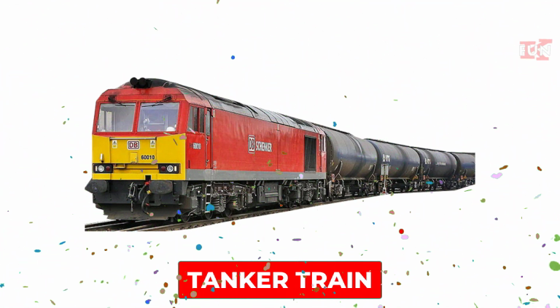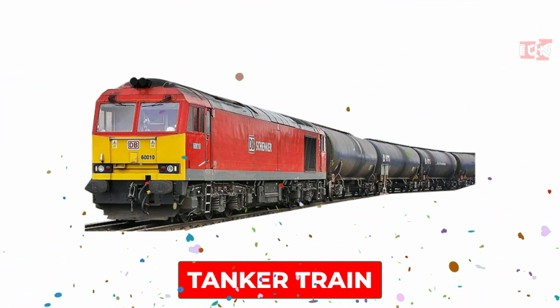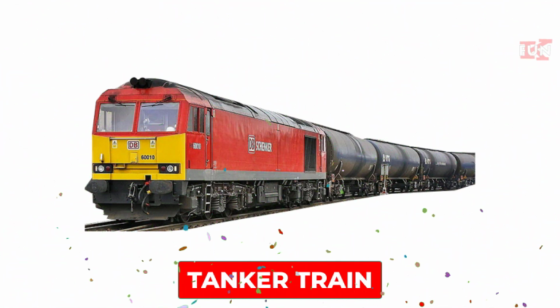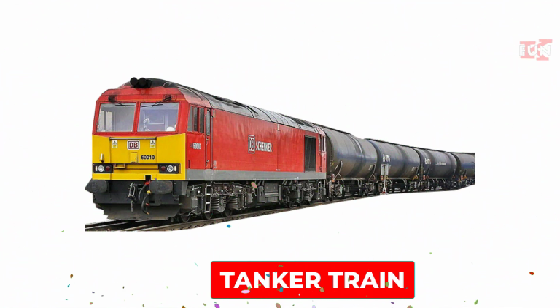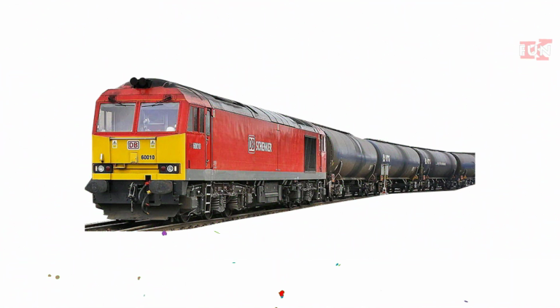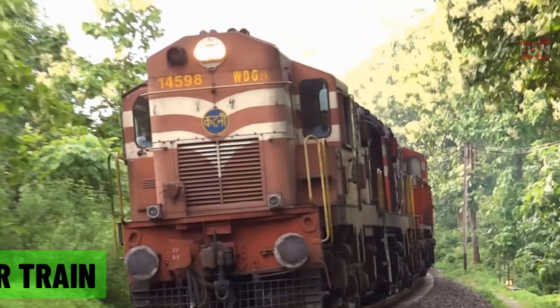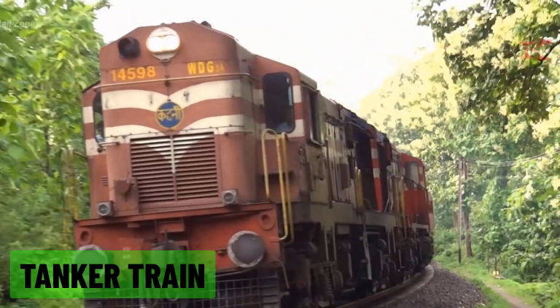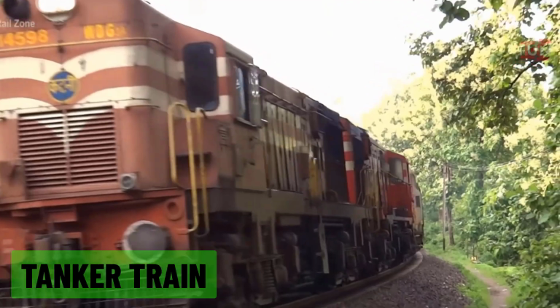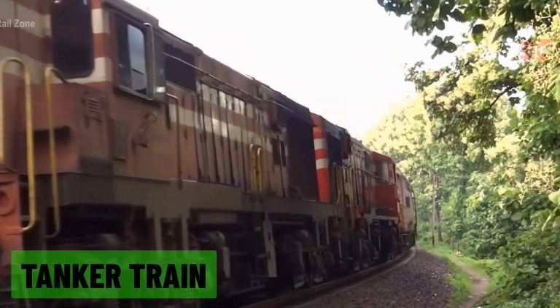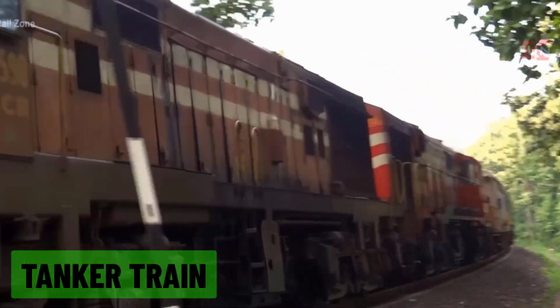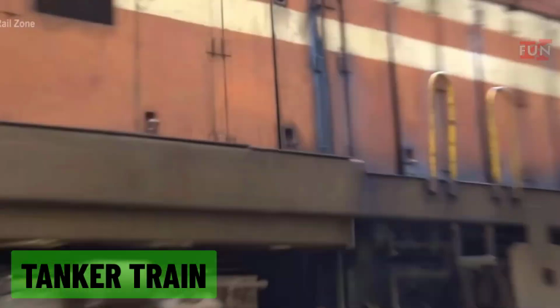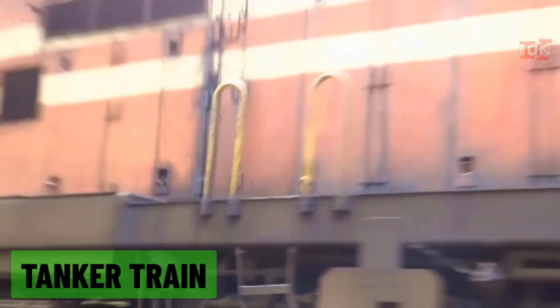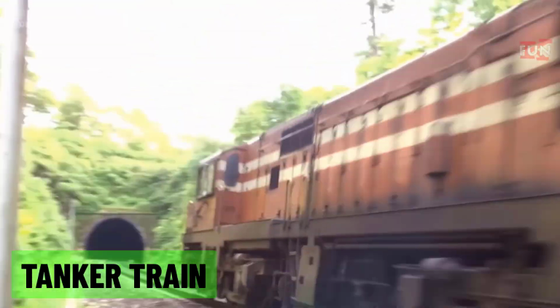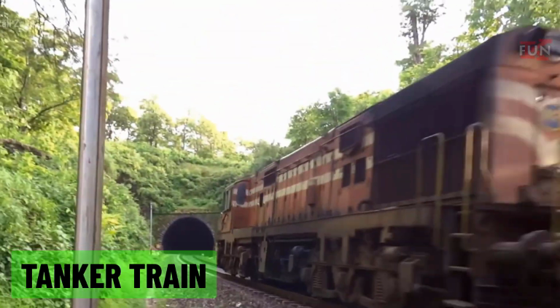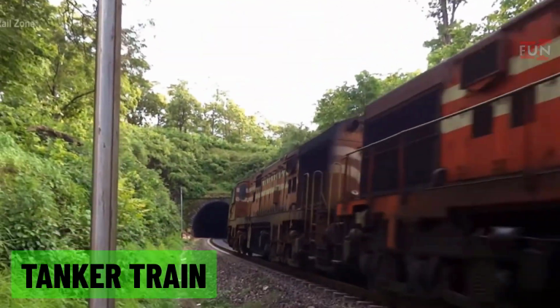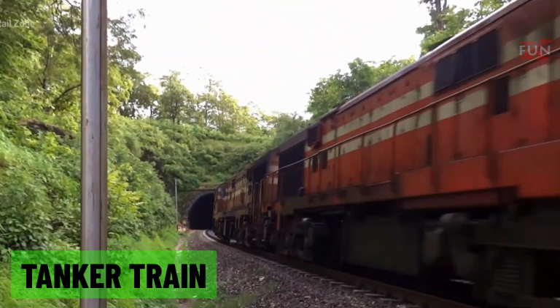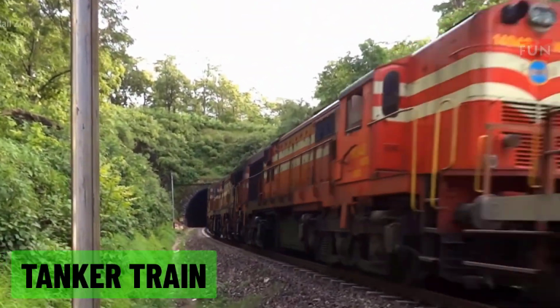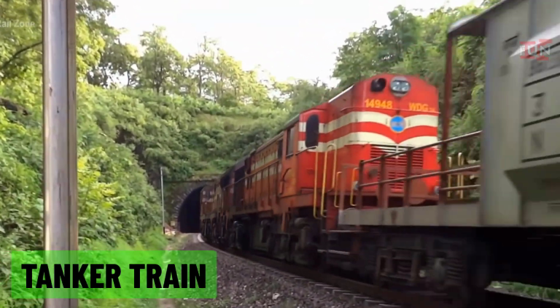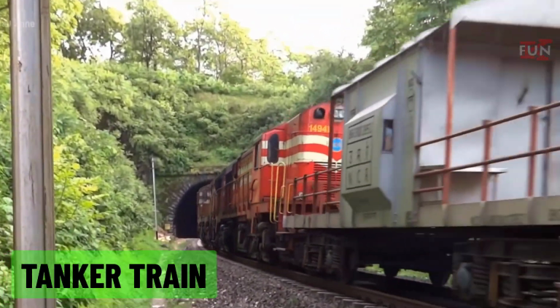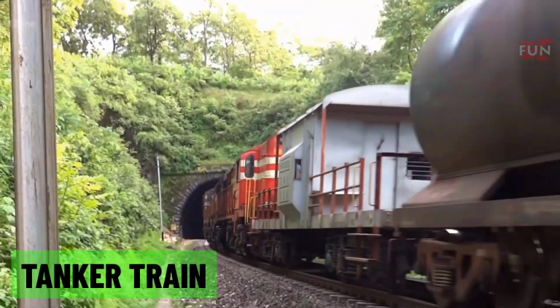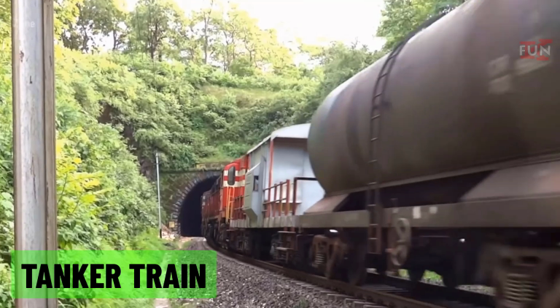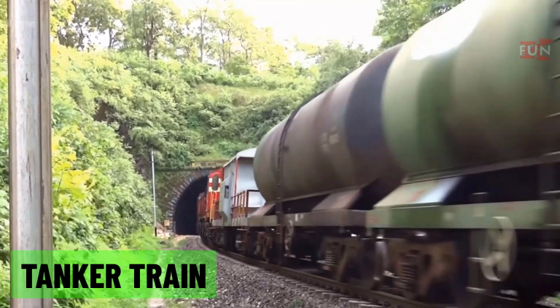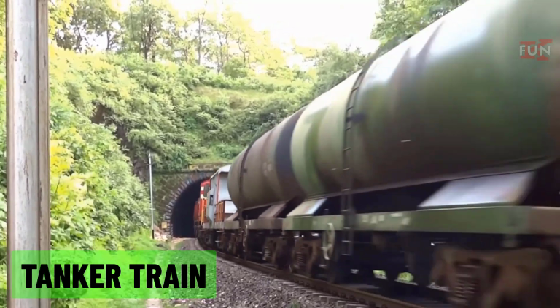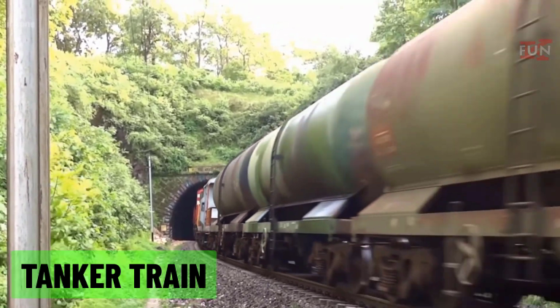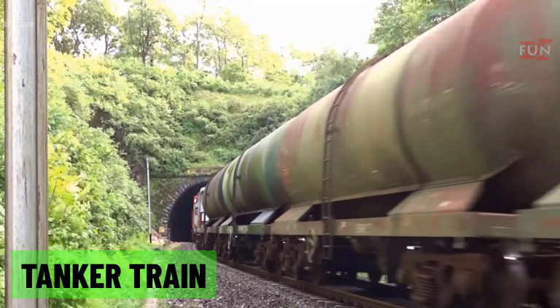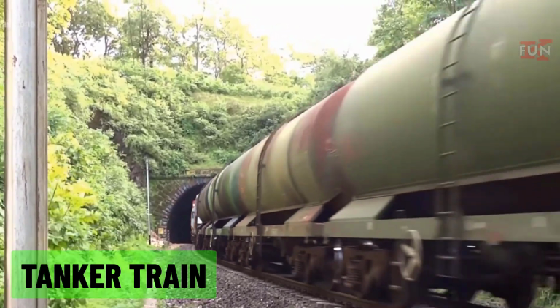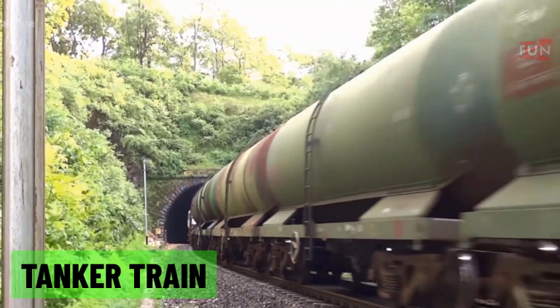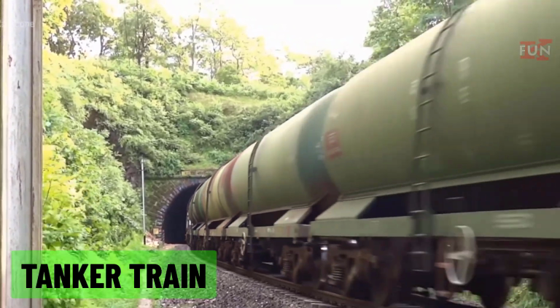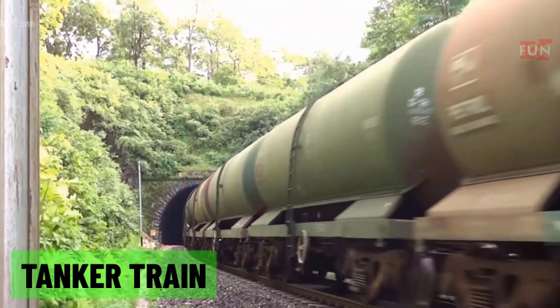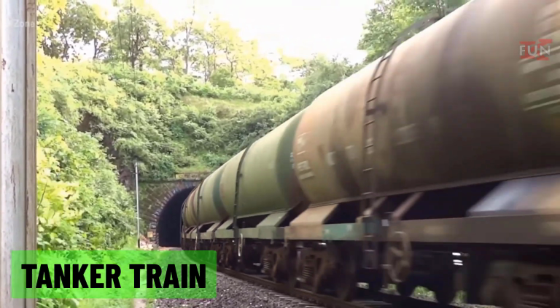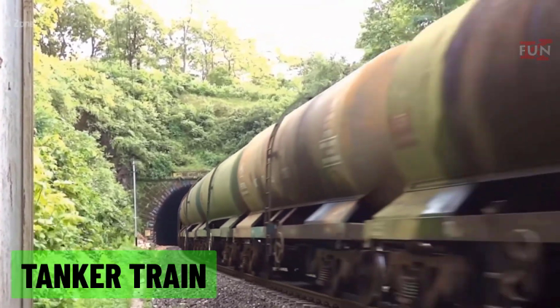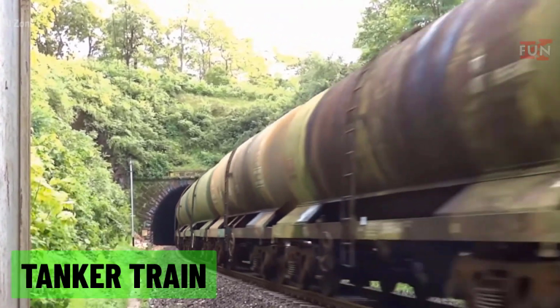Tanker train: a freight train made up of tank cars, designed to transport liquids or gases such as oil or chemicals.